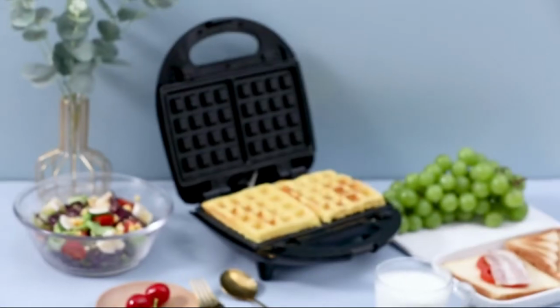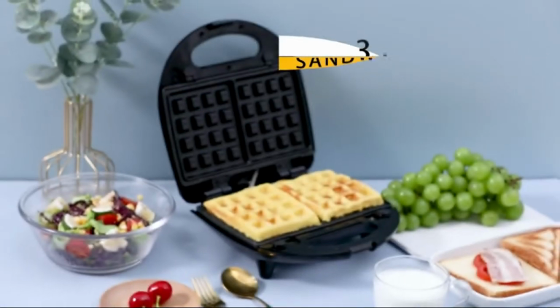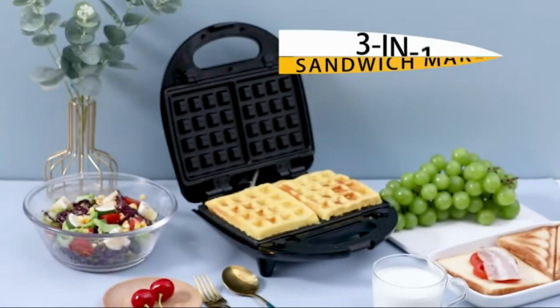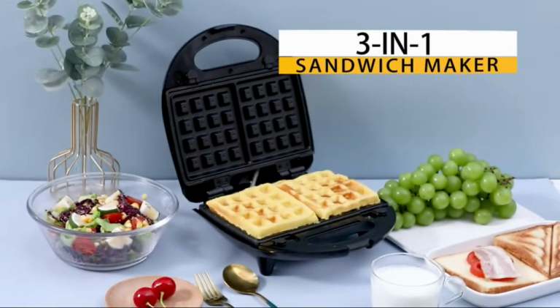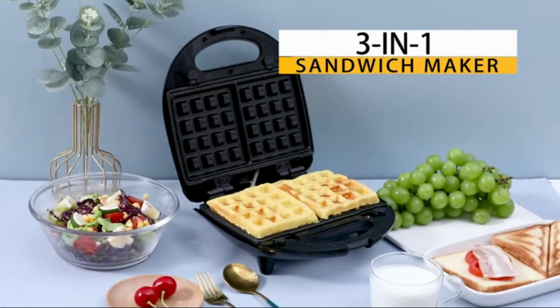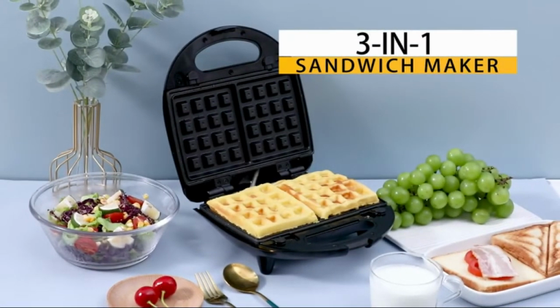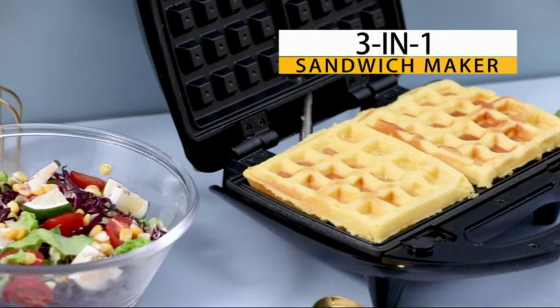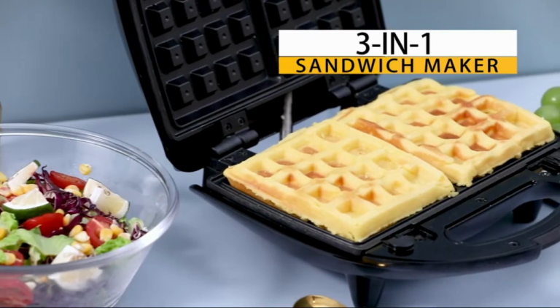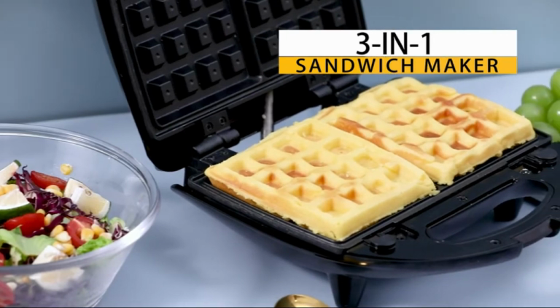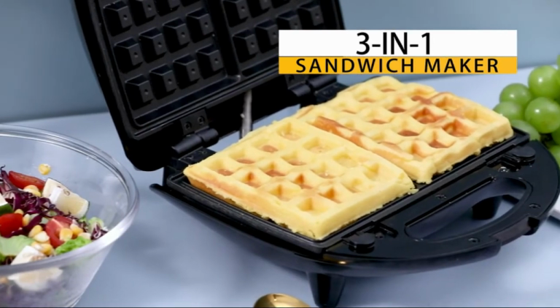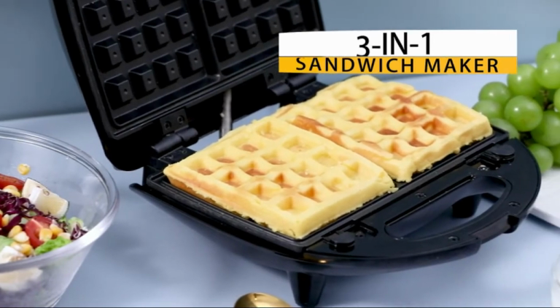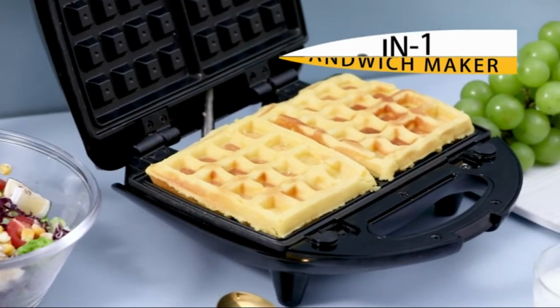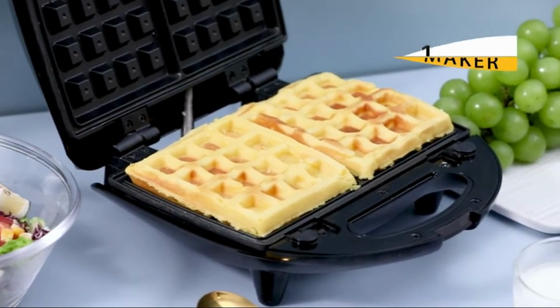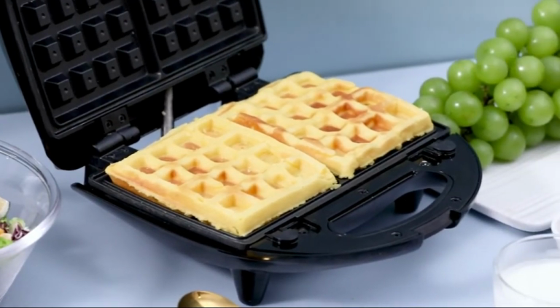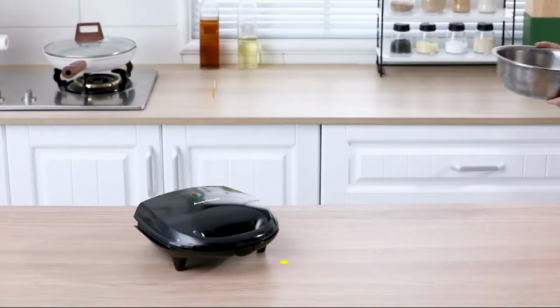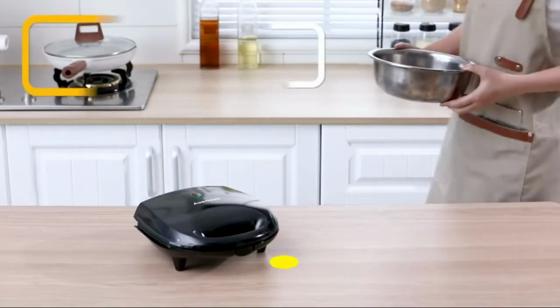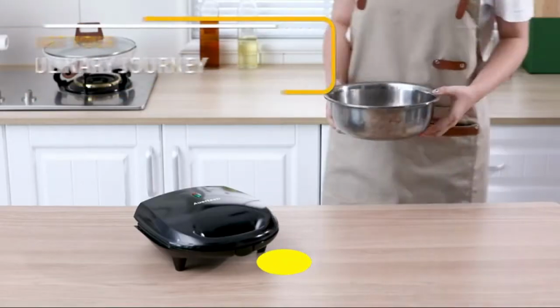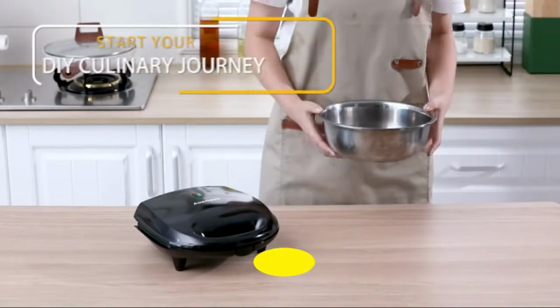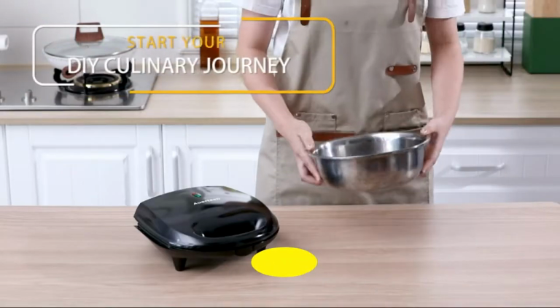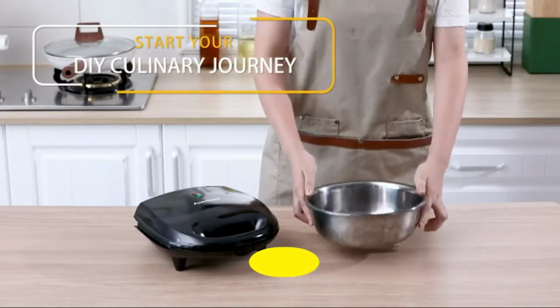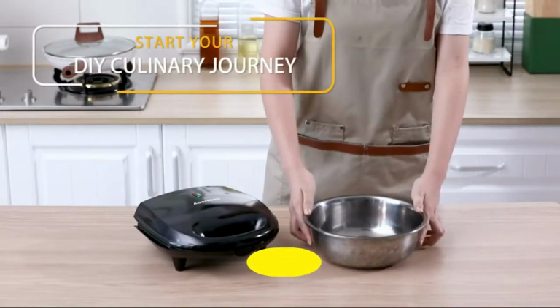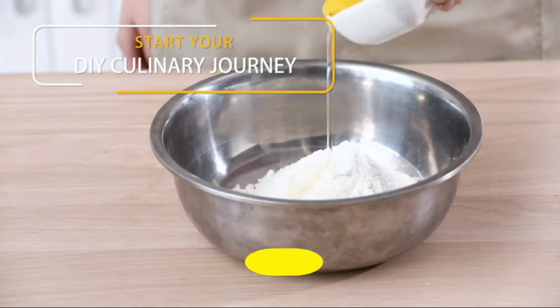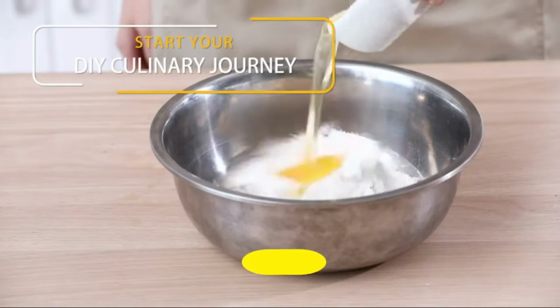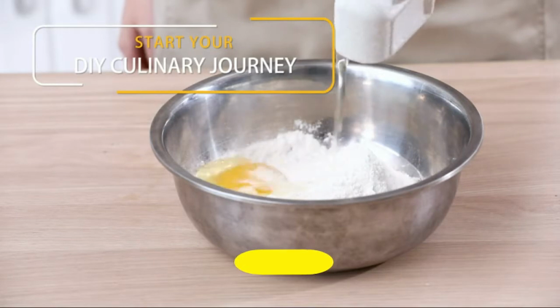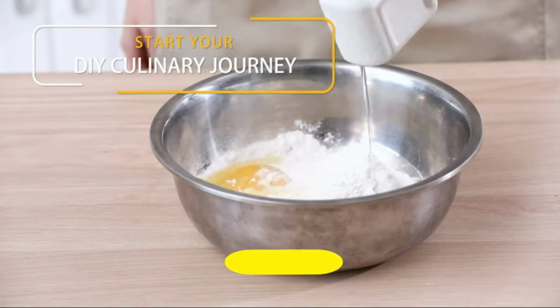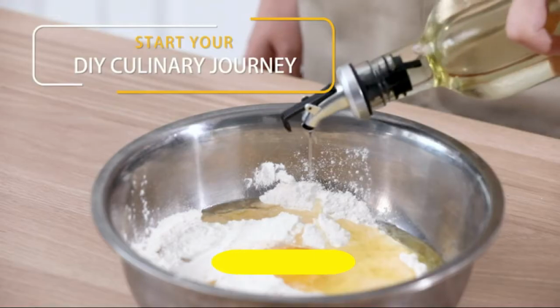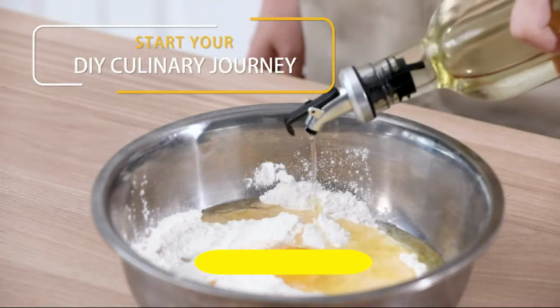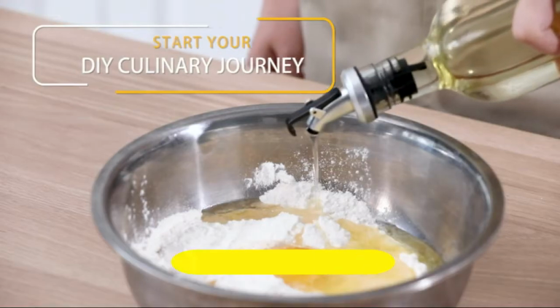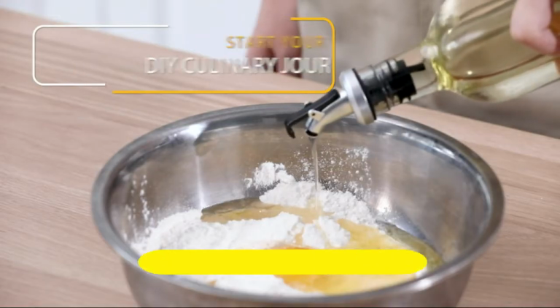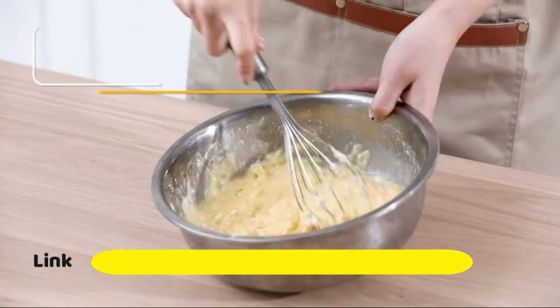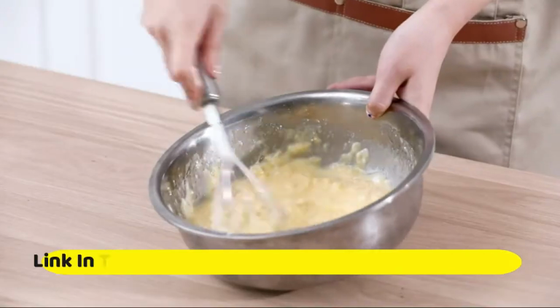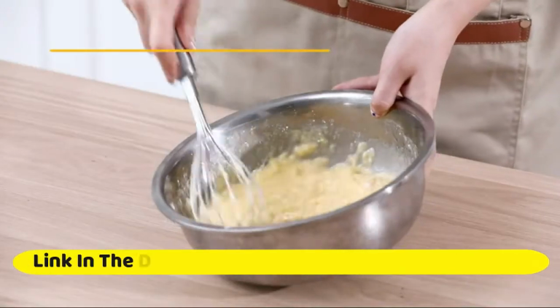Our Tech Sandwich Maker, 3-in-1 Waffle Maker 800W Panini Press Grill with detachable non-stick plates, indicator lights, cool touch handle, 3-in-1.